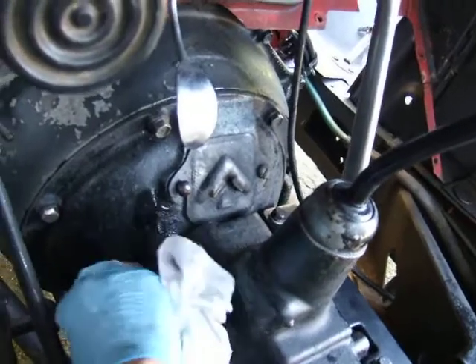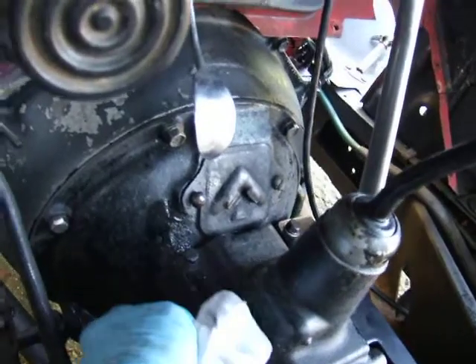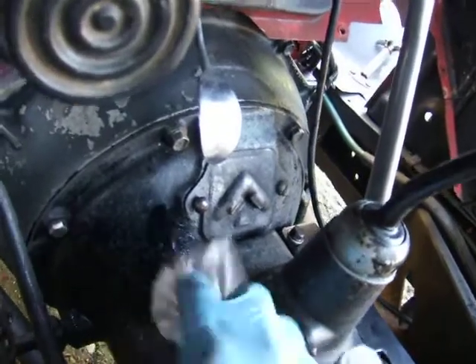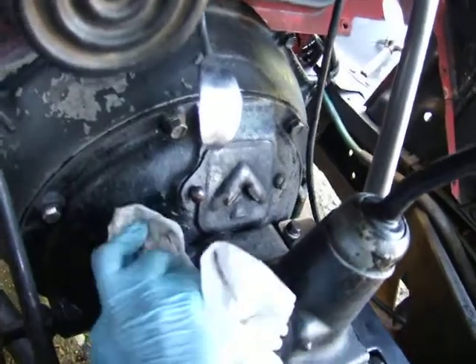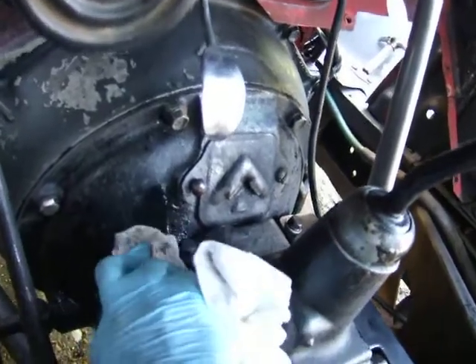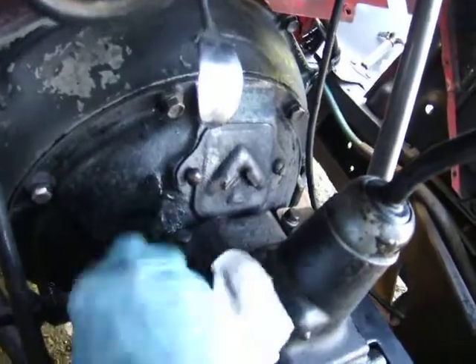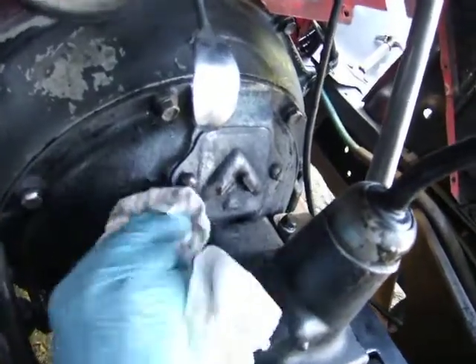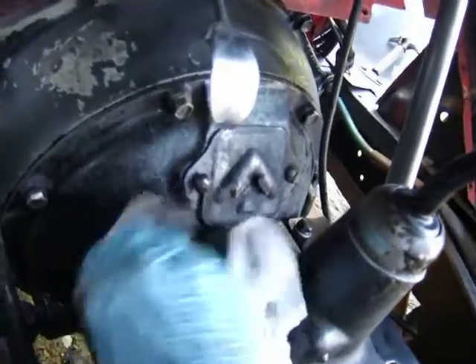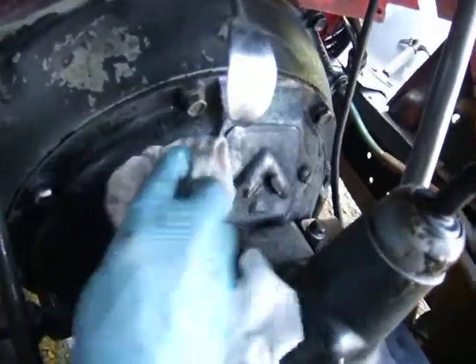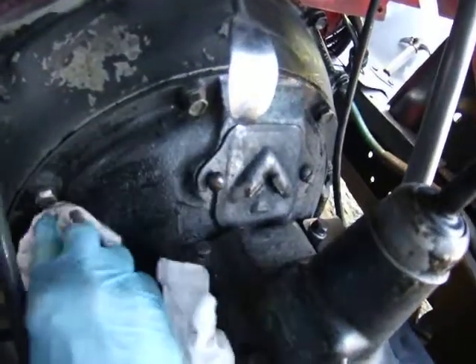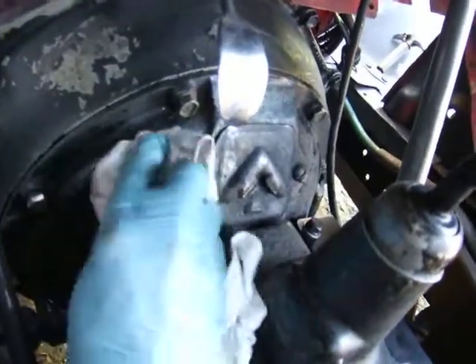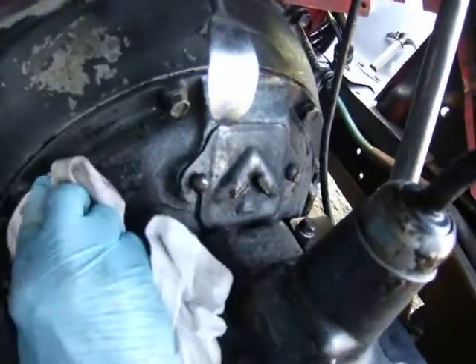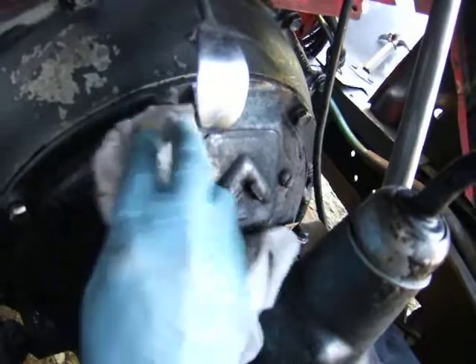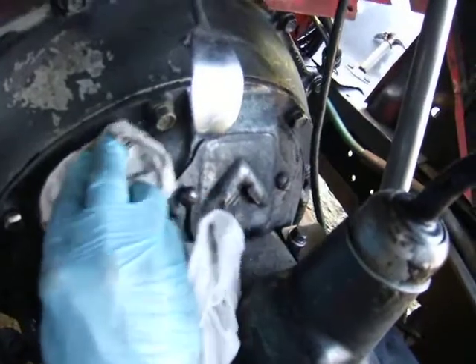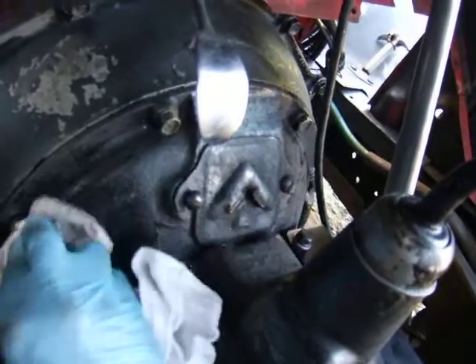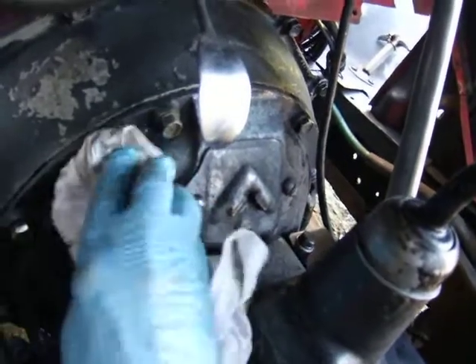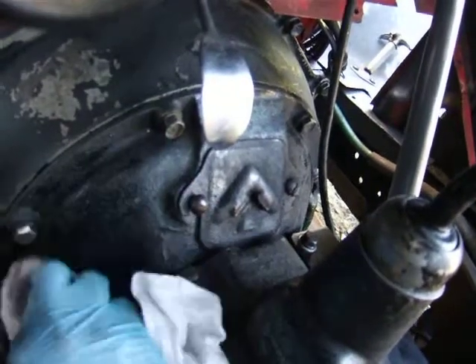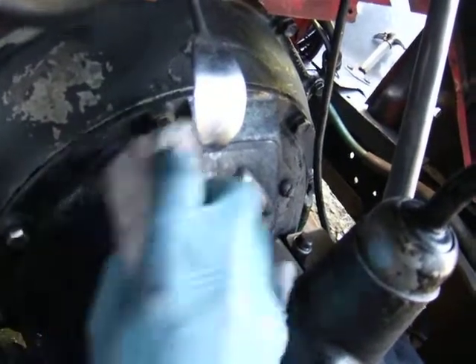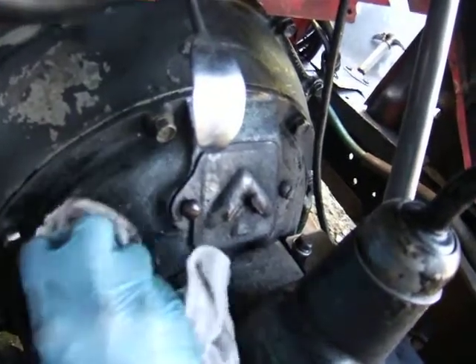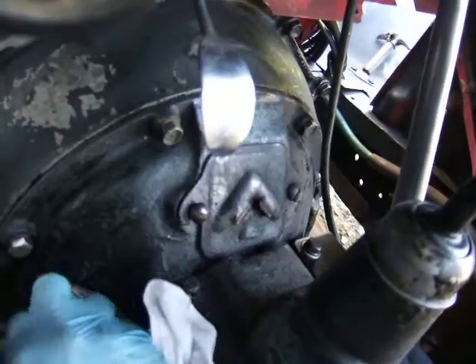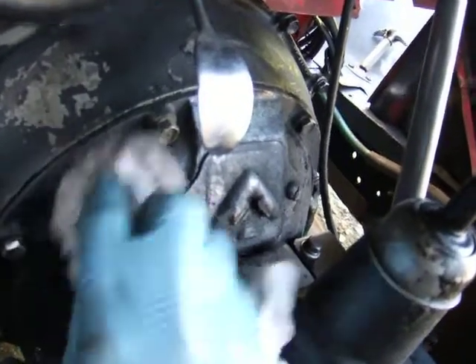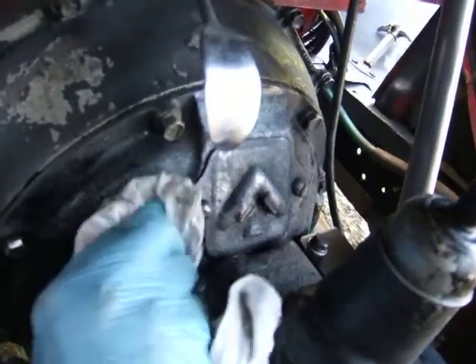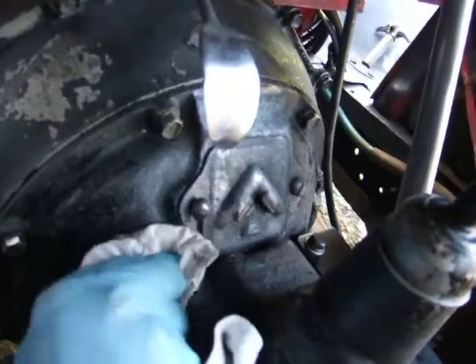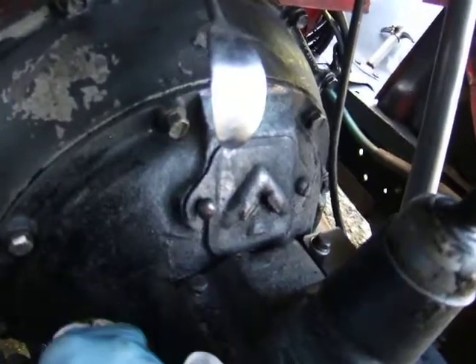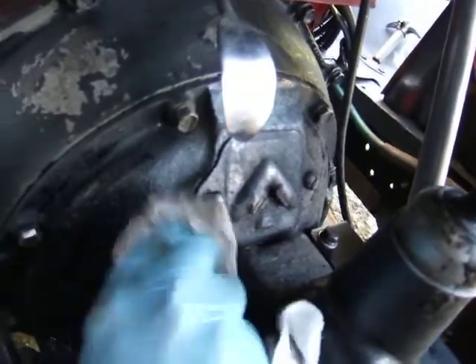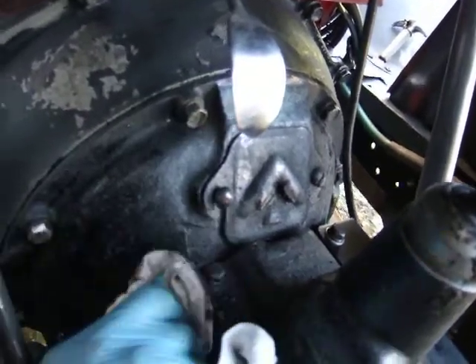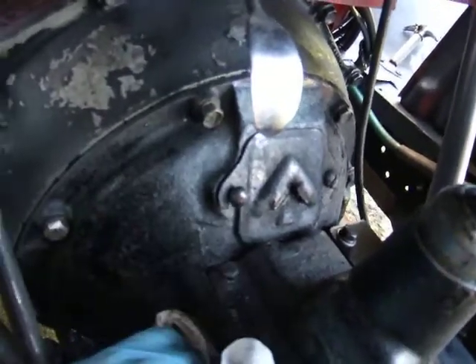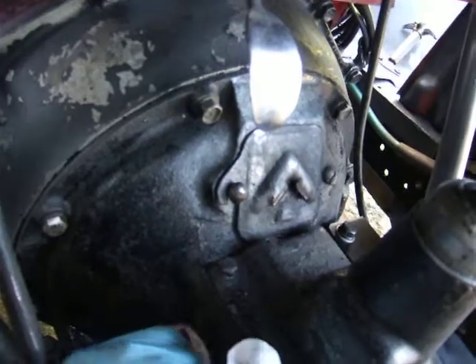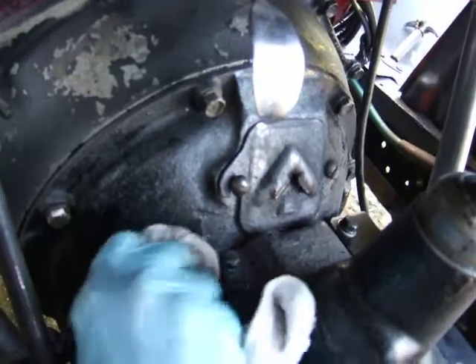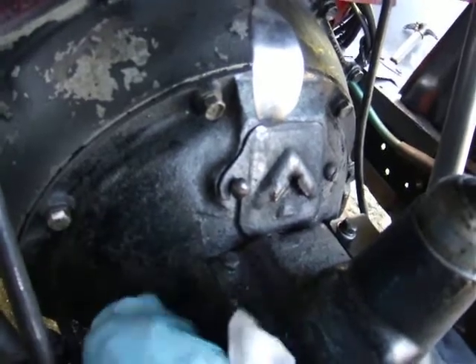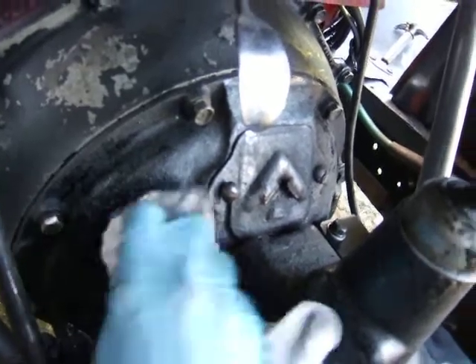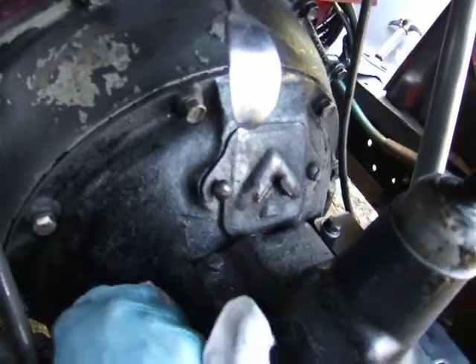And here we are — it really softens it up very quickly. And not only that, once it's cleaned all the grease off, it will leave a nice film of protection.